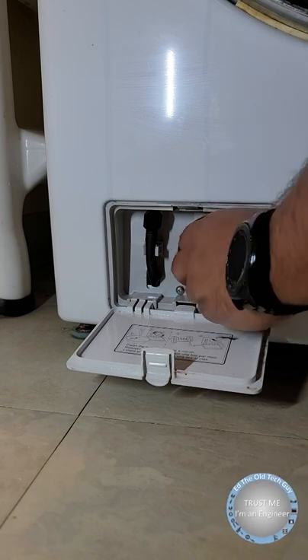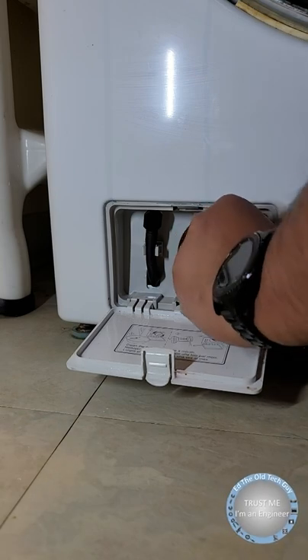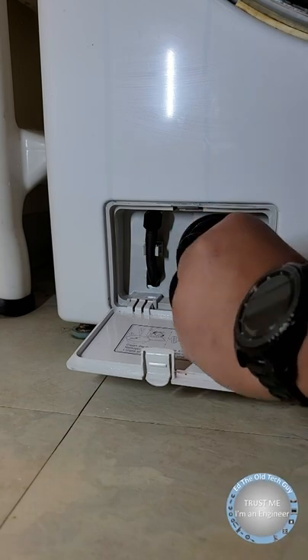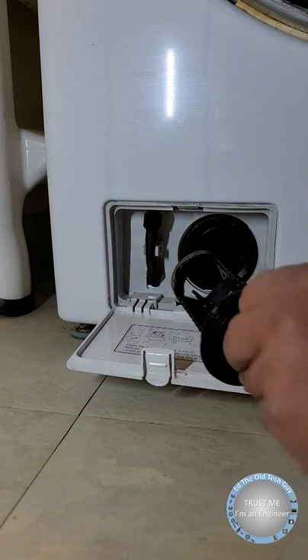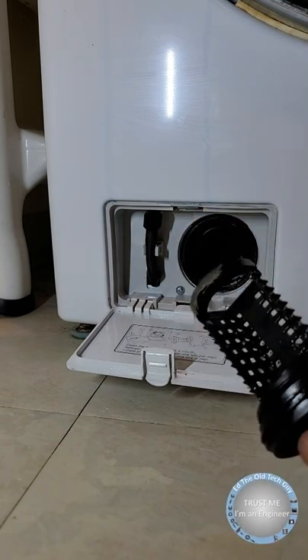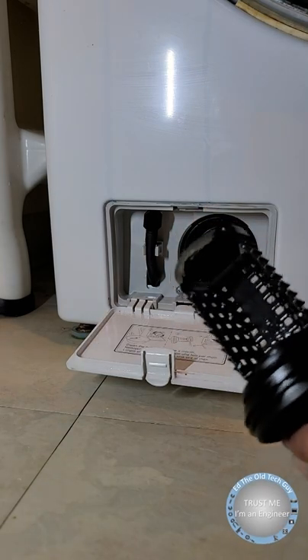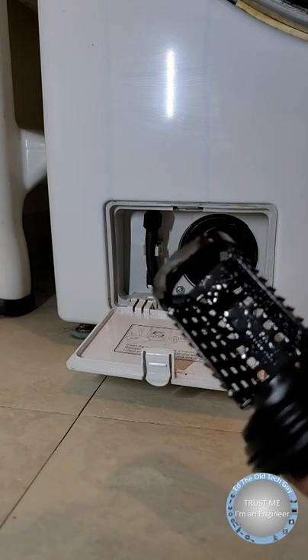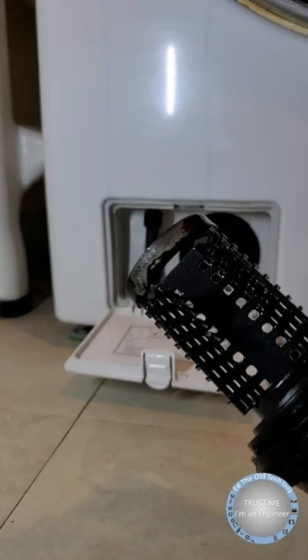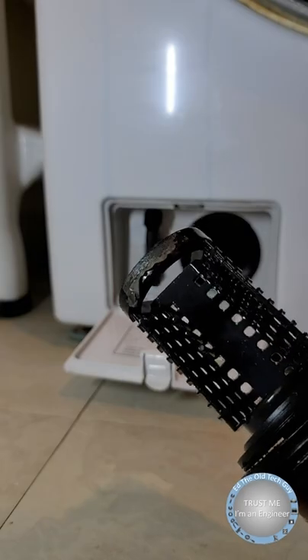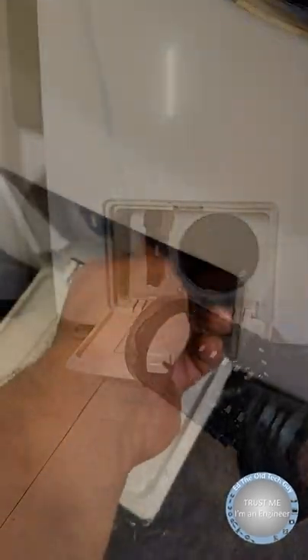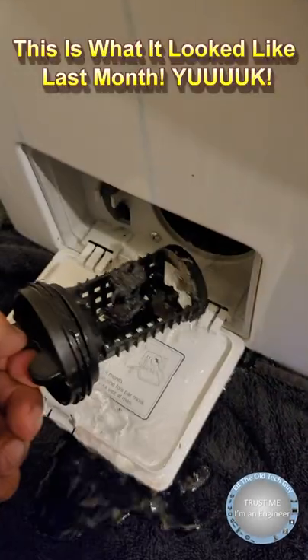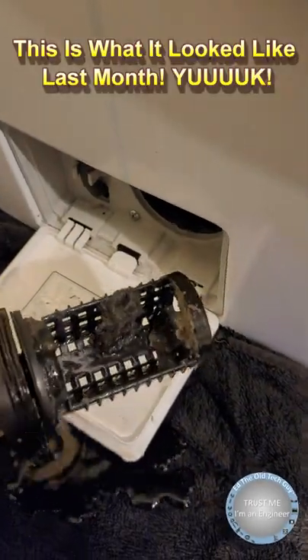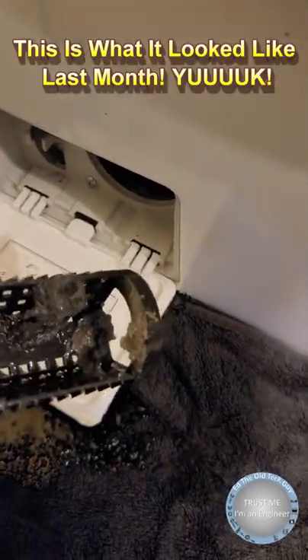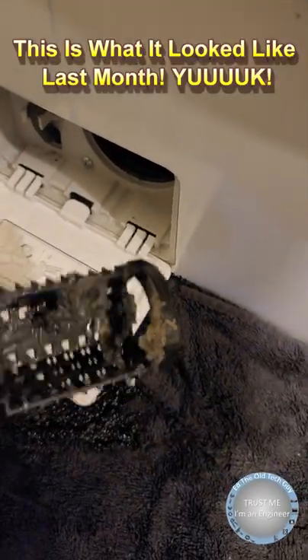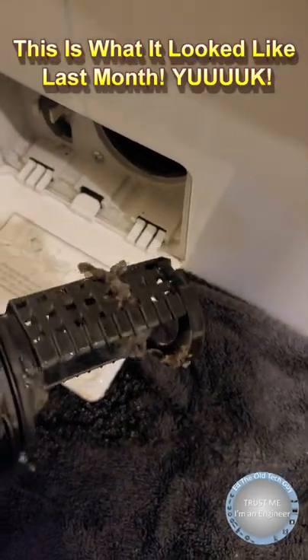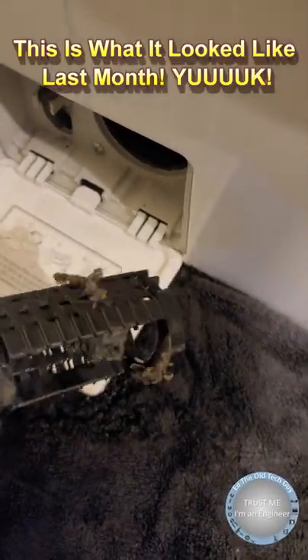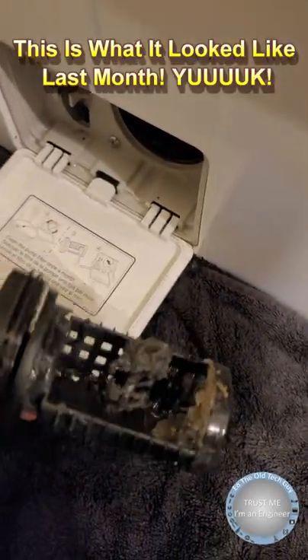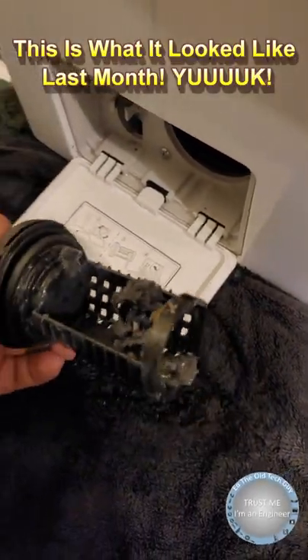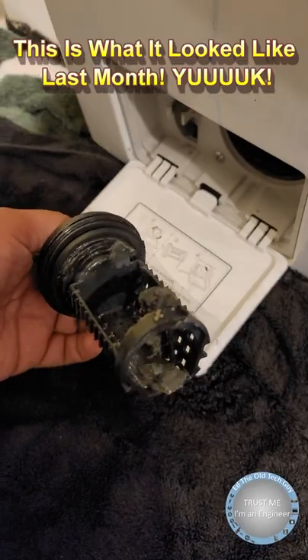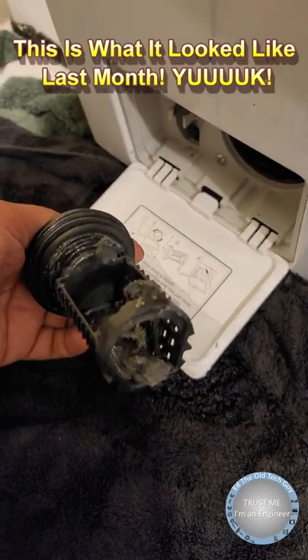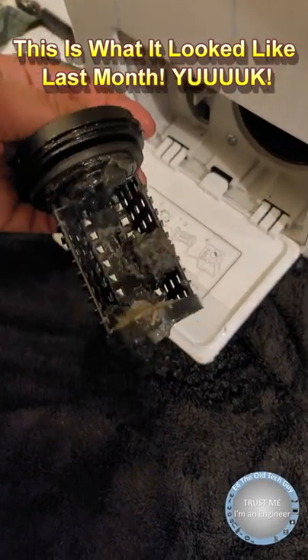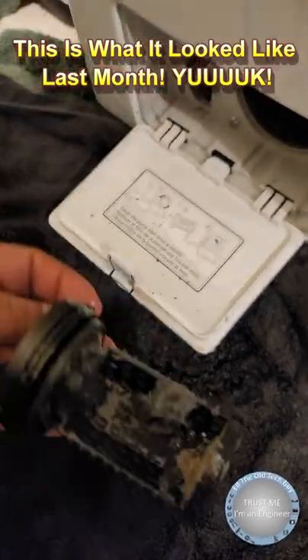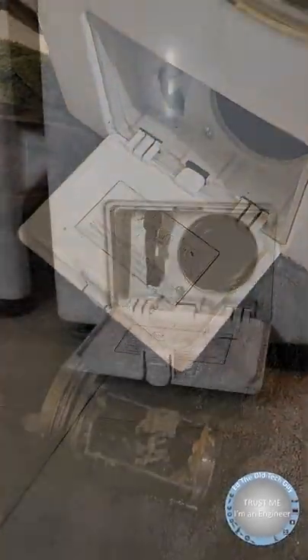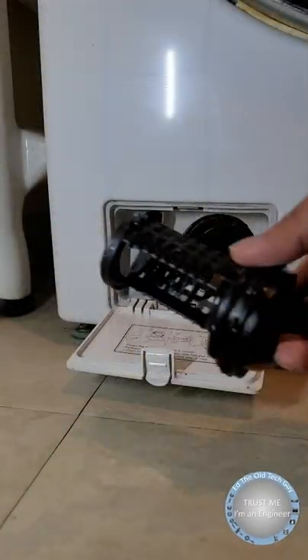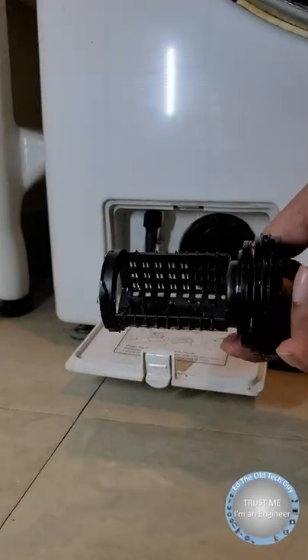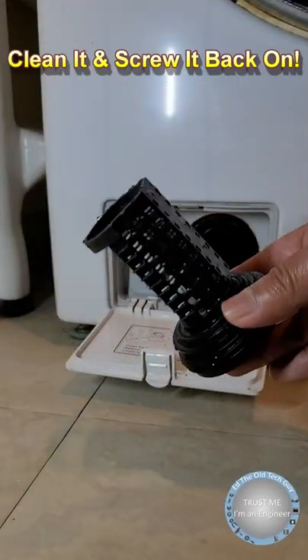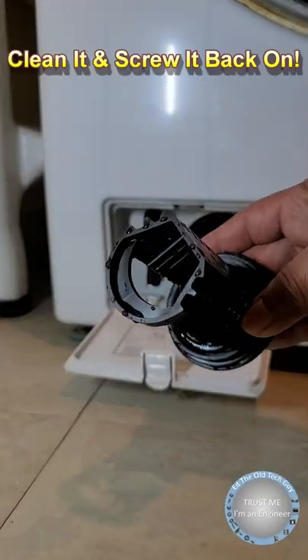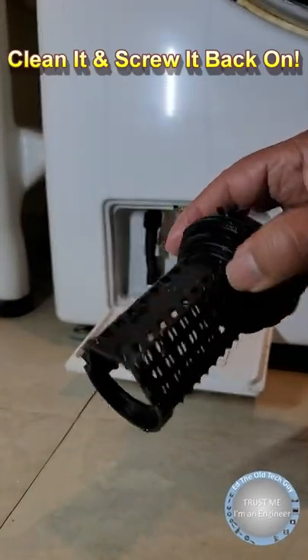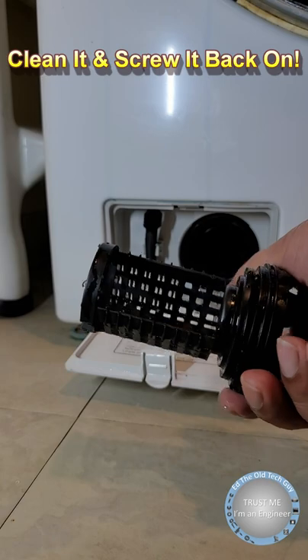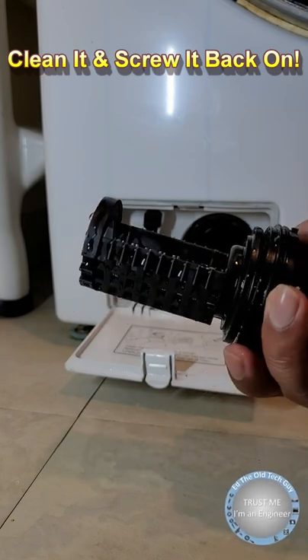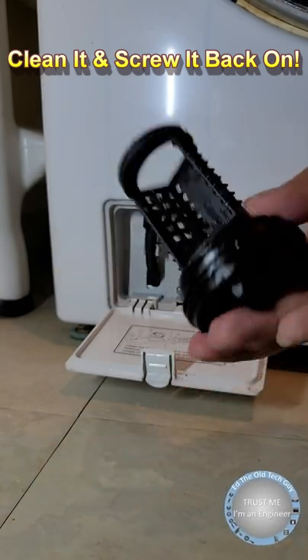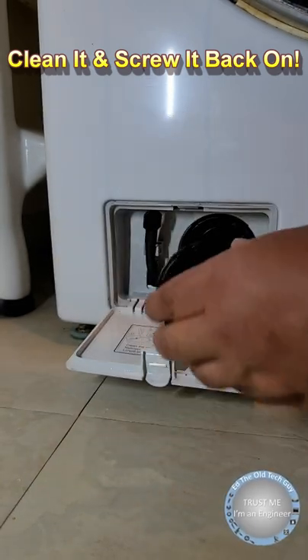Then you can go ahead and undo the filter by unscrewing it — lefty-loosey, guys — and clean it up. Now this is last month. Look how nasty that was. Pretty disgusting. But you clean it really well before you put it back in — just do it in your sink and screw it back on.